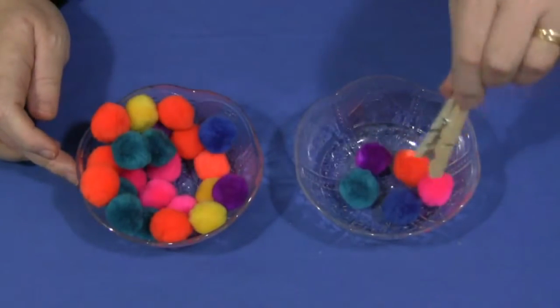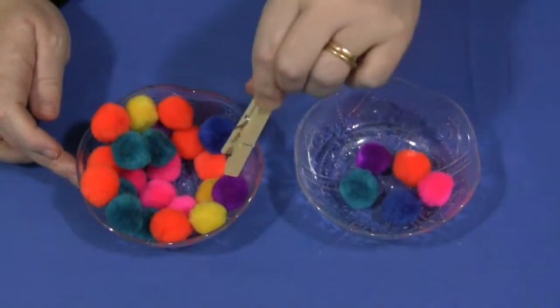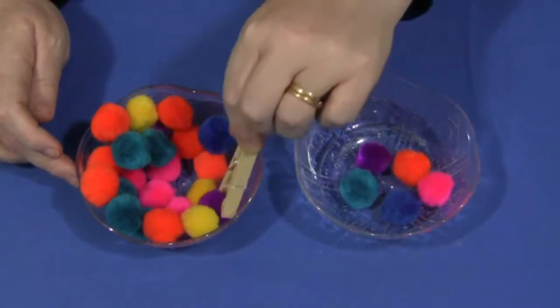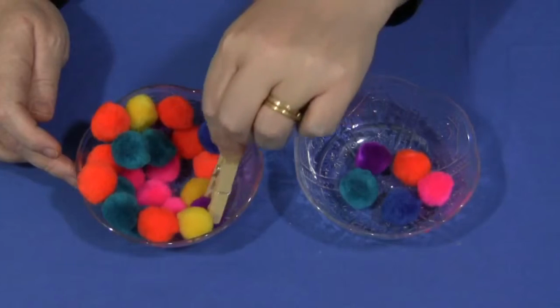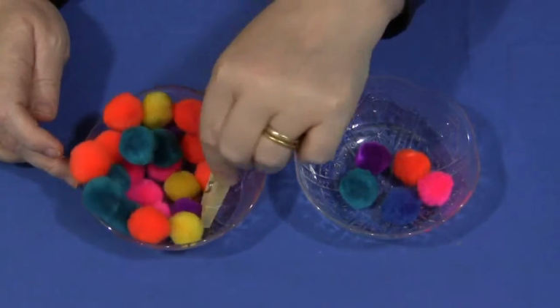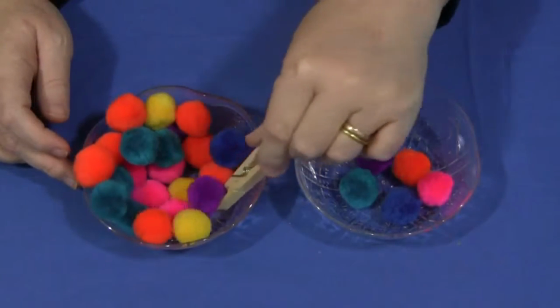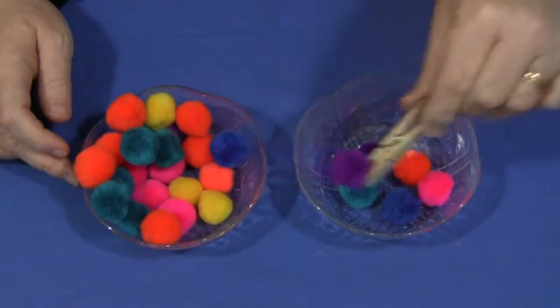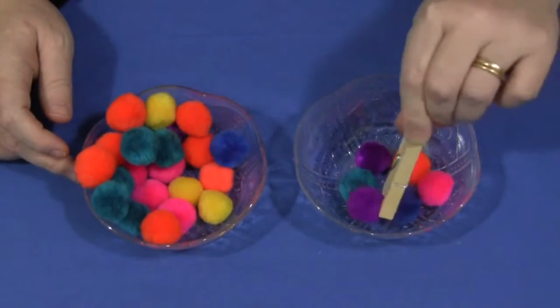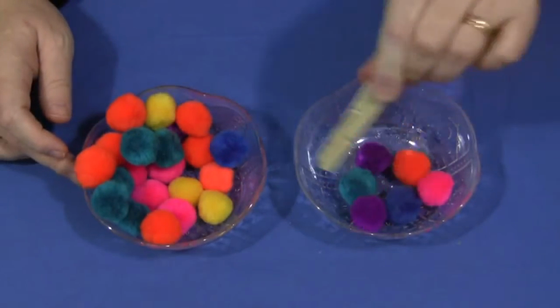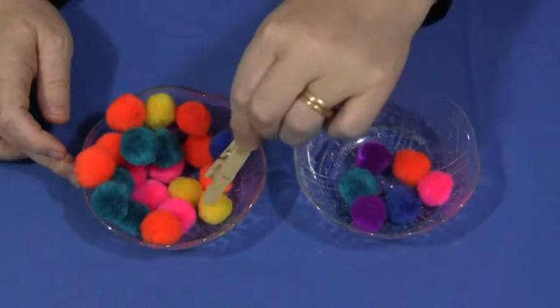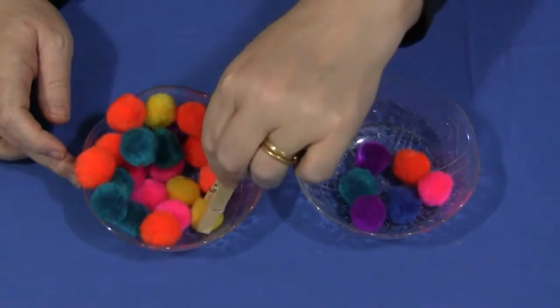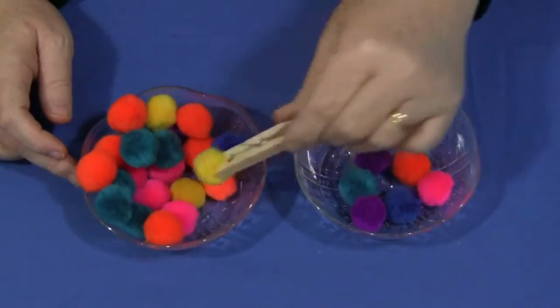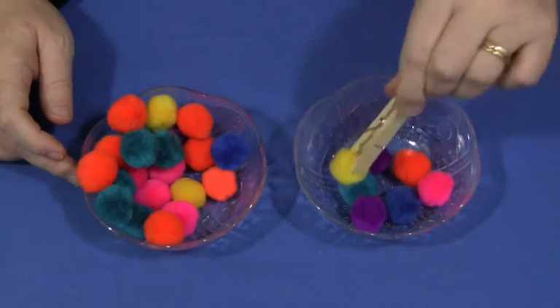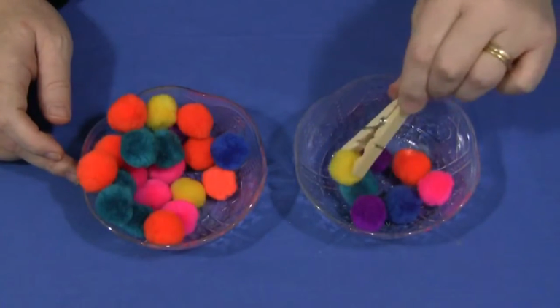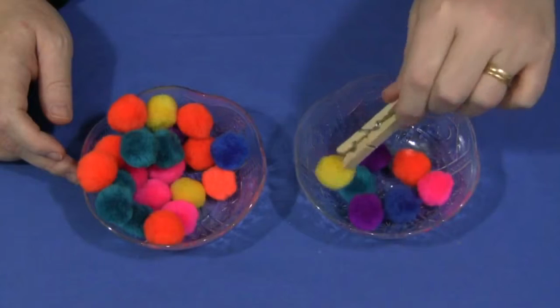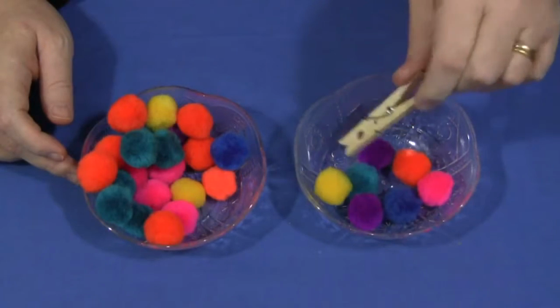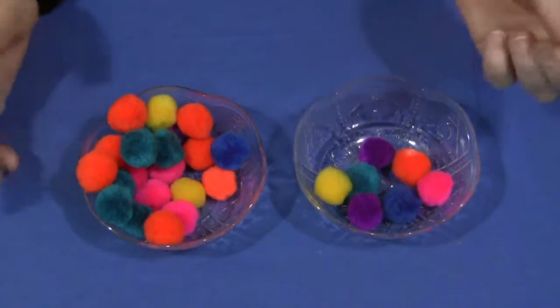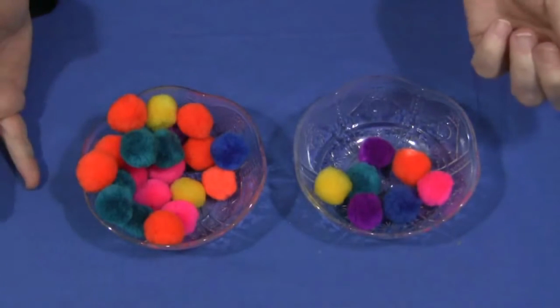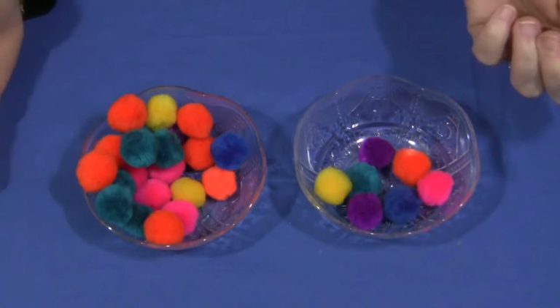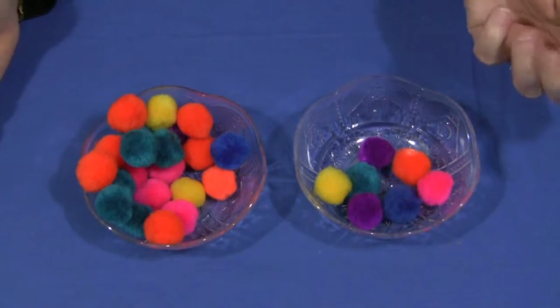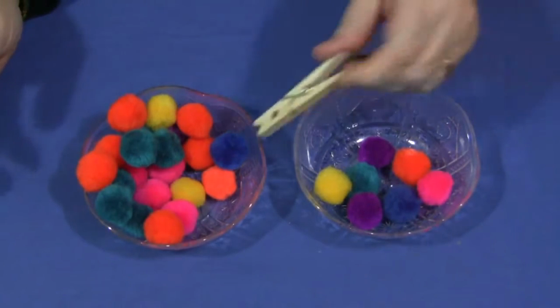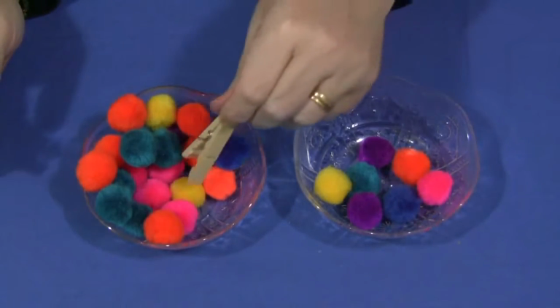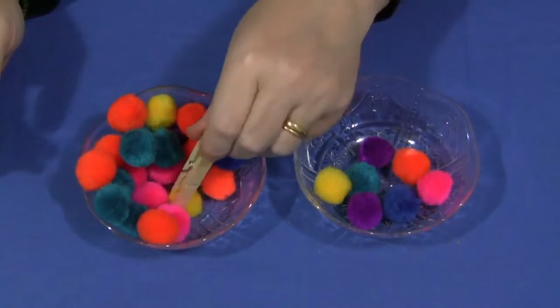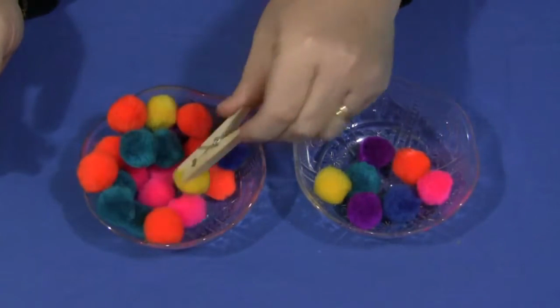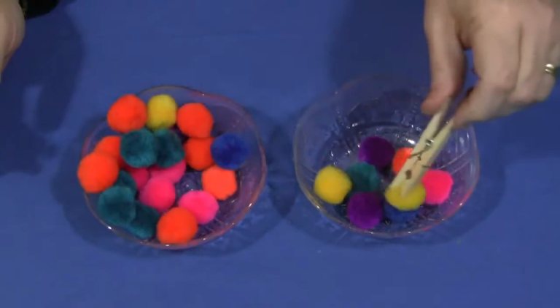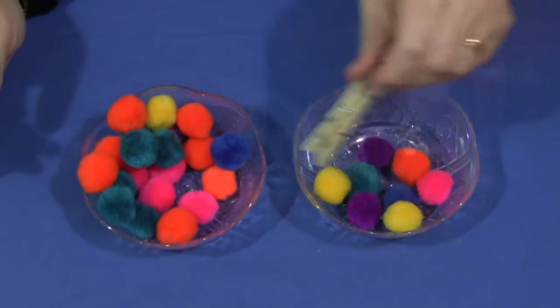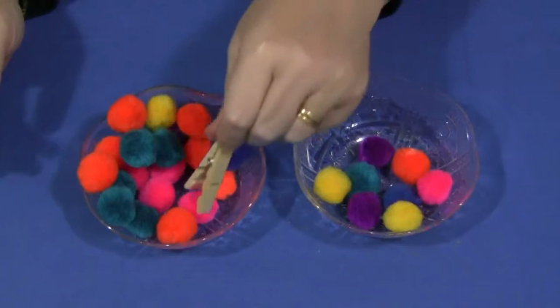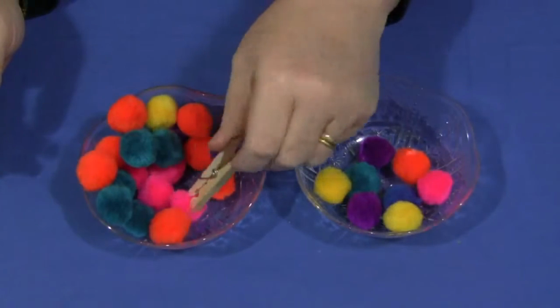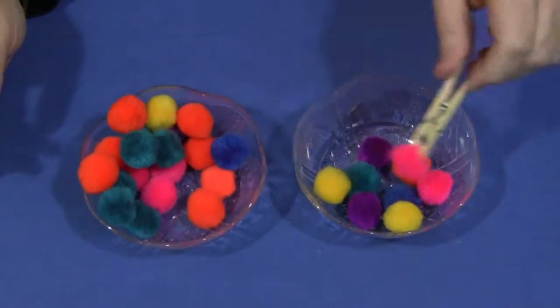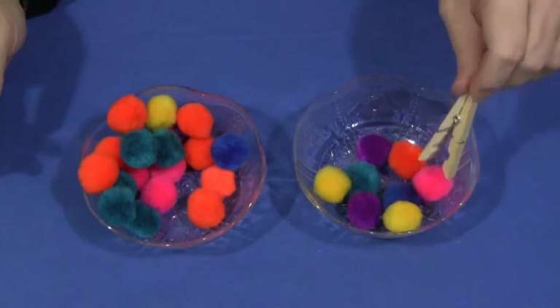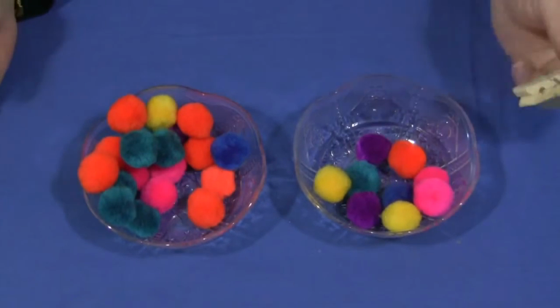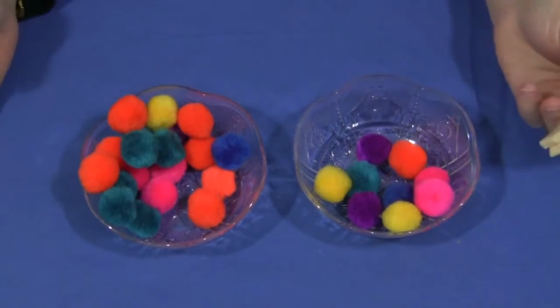Maybe still with the same age group, you could call out a number and say, let's move two pom-poms to the other bowl, and so they would have to count one, two, like that.